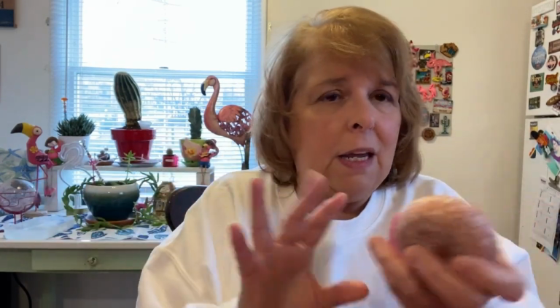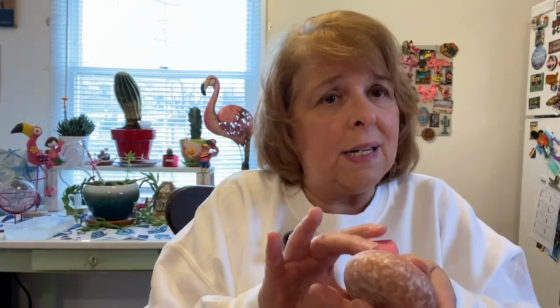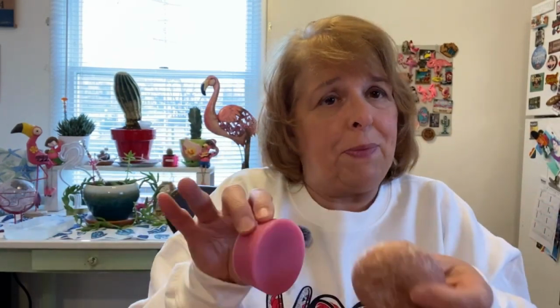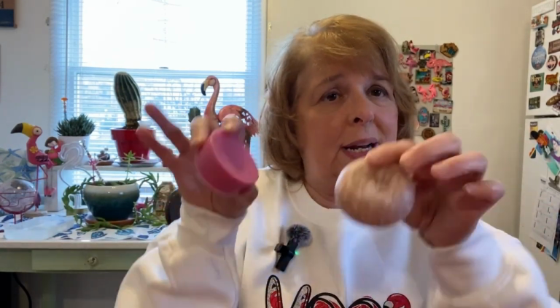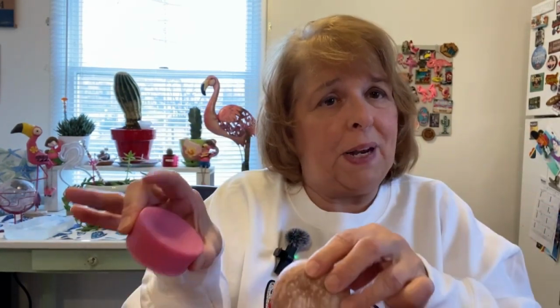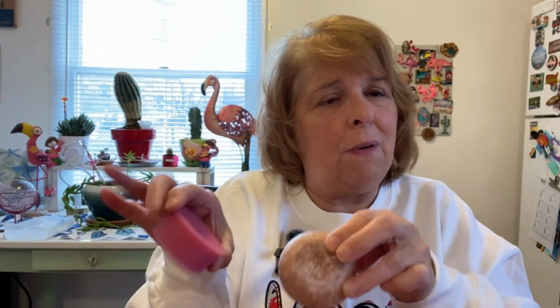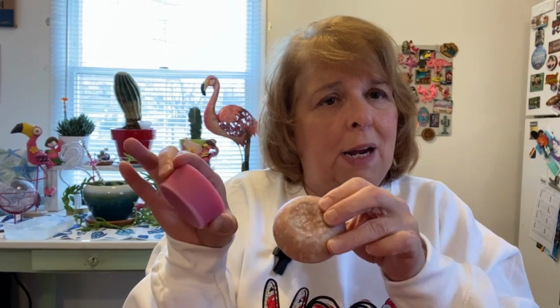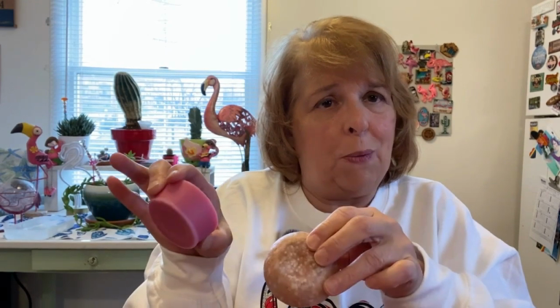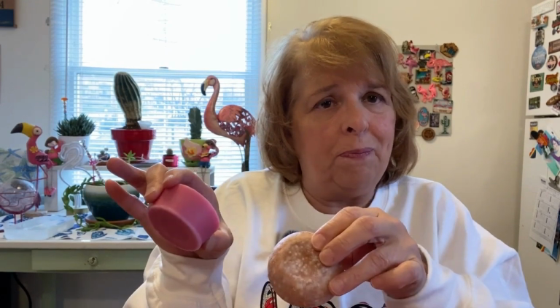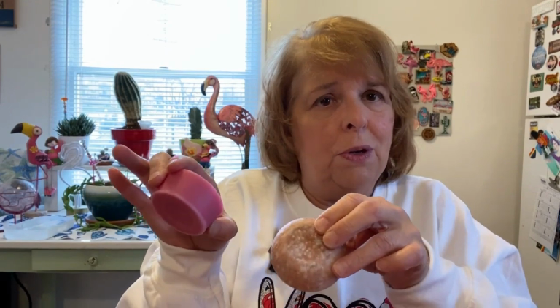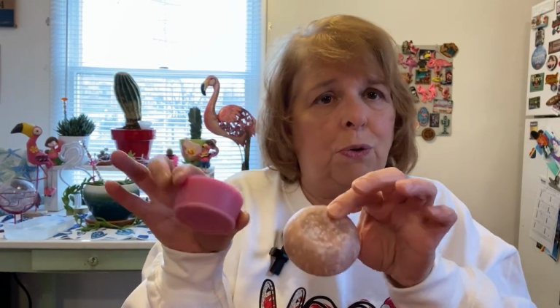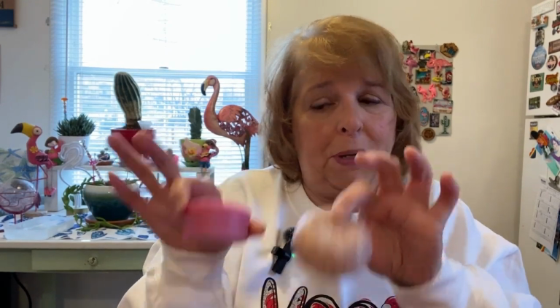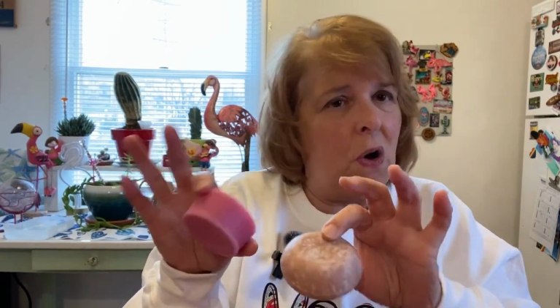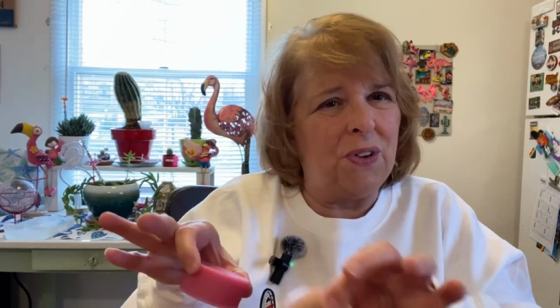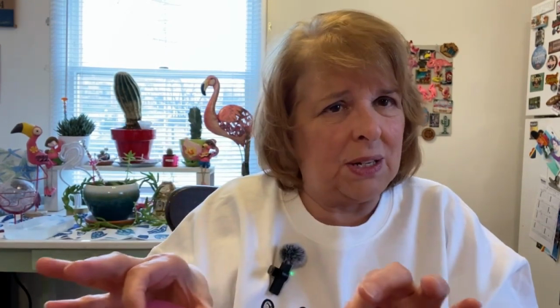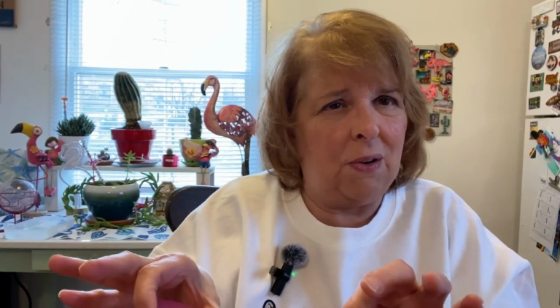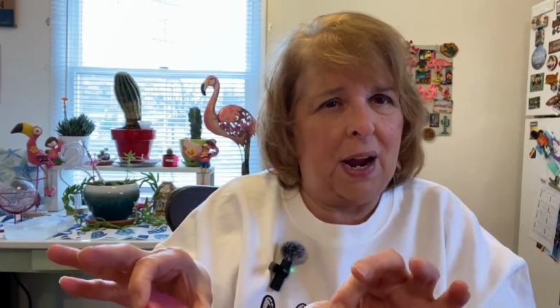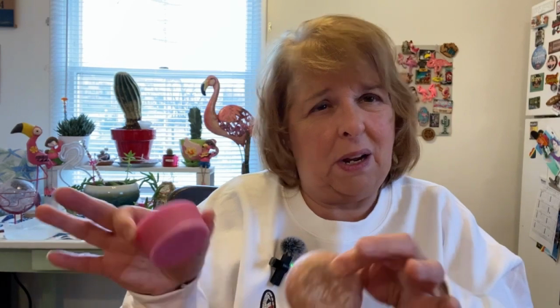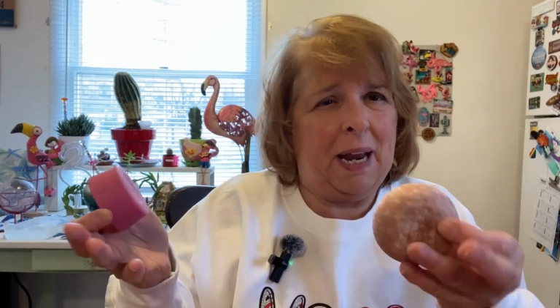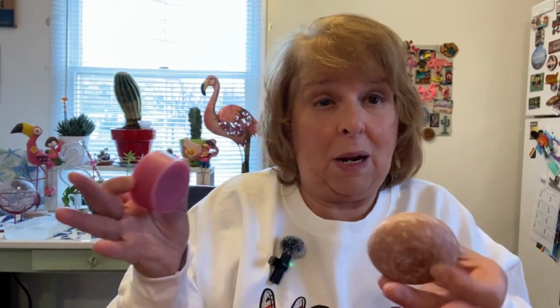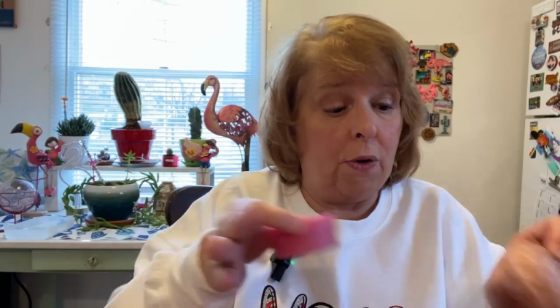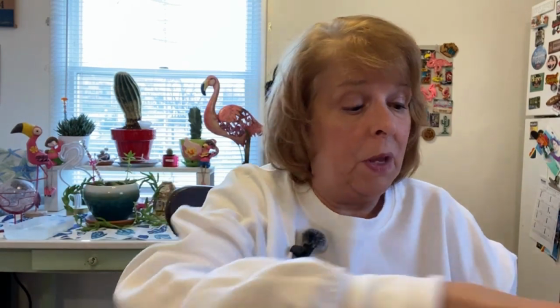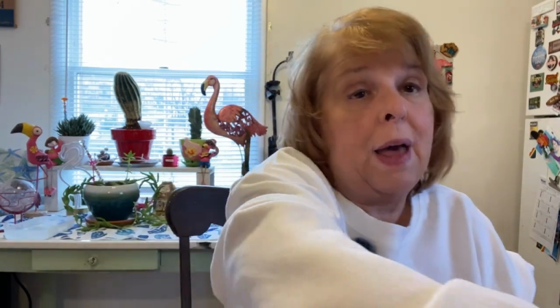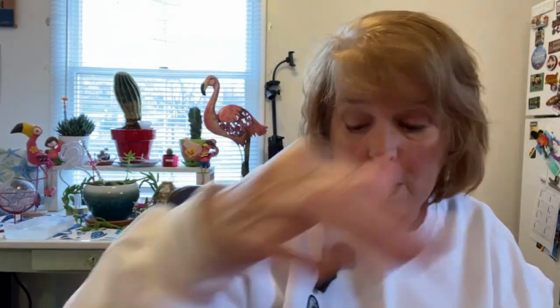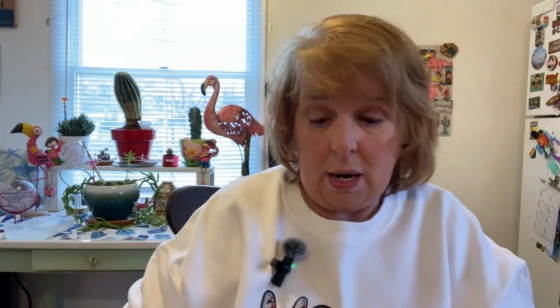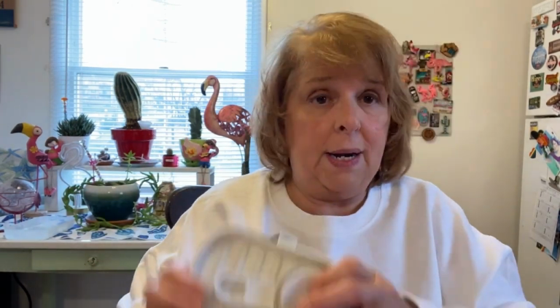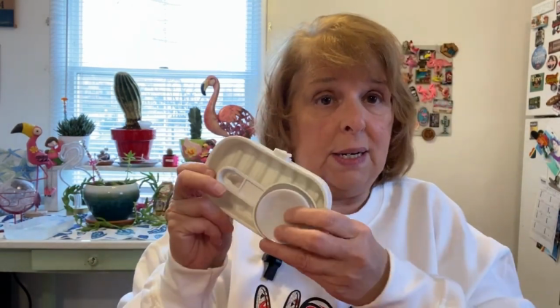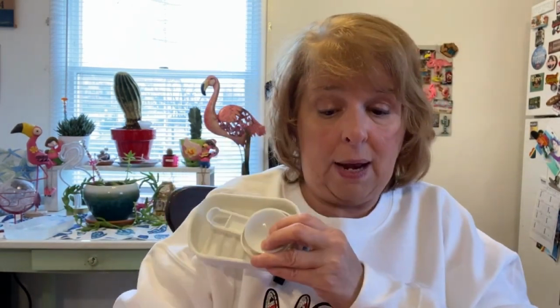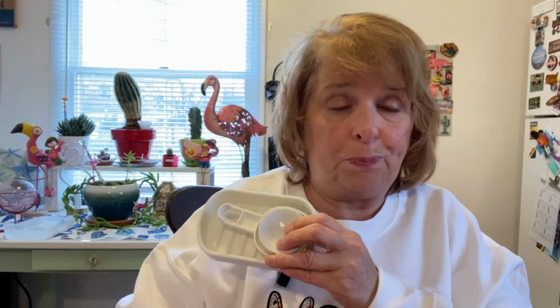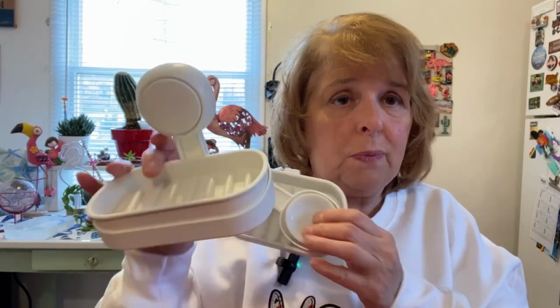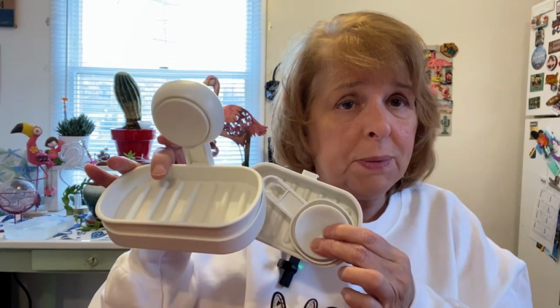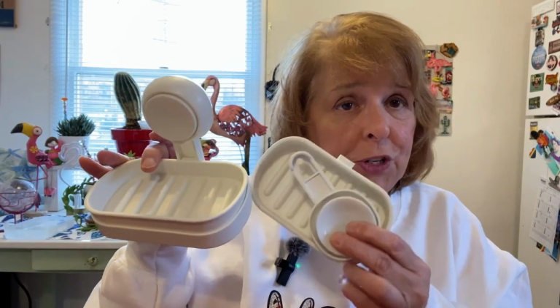I needed something in my shower to put these on so they're not just laying on the side of the tub and getting water on them. So that is why I decided to get some soap dishes.